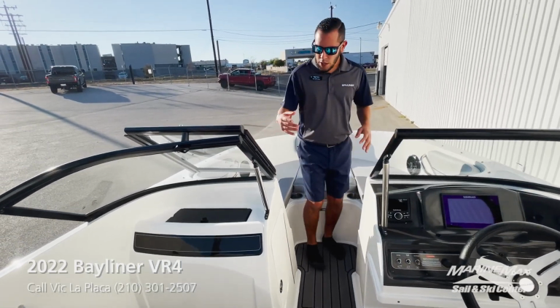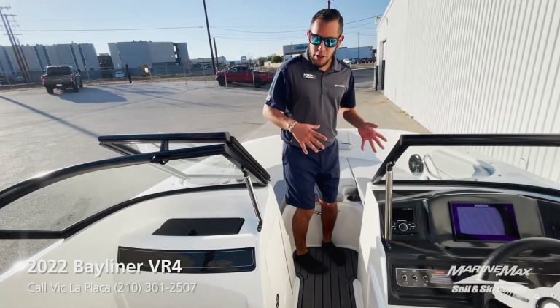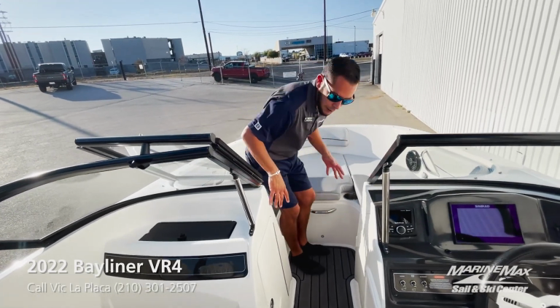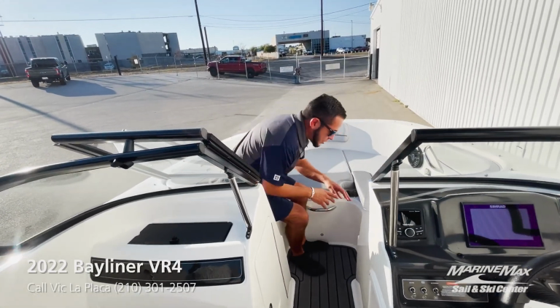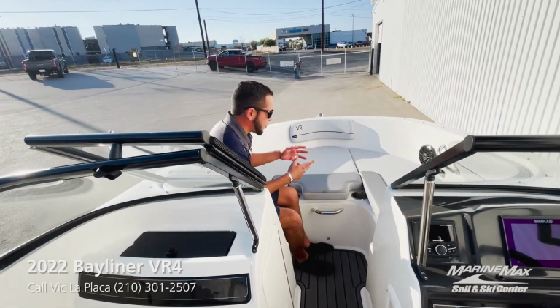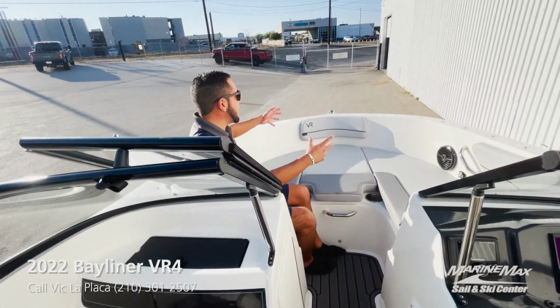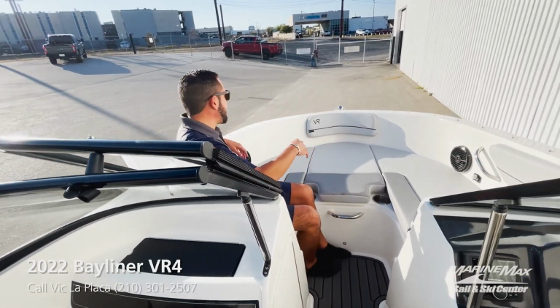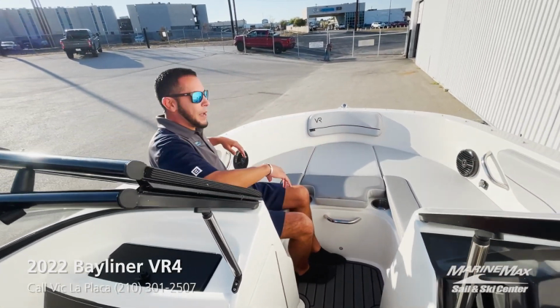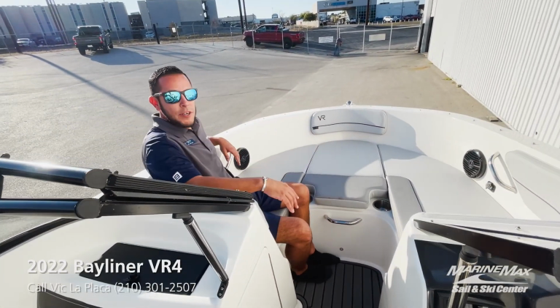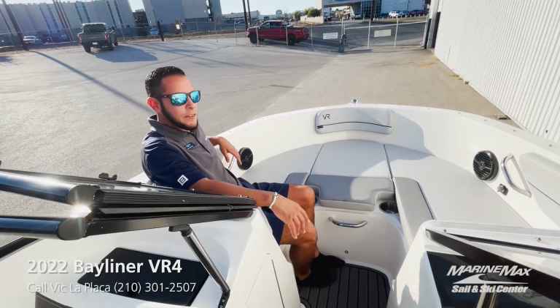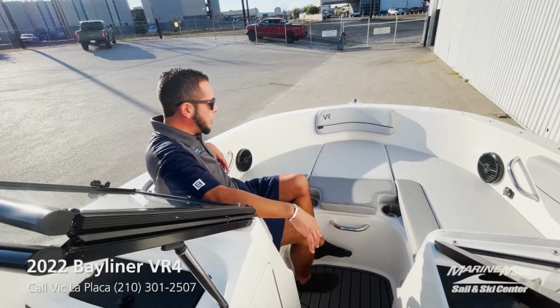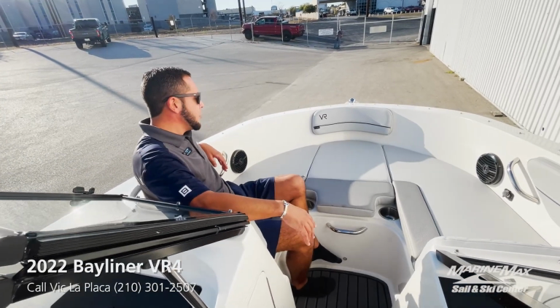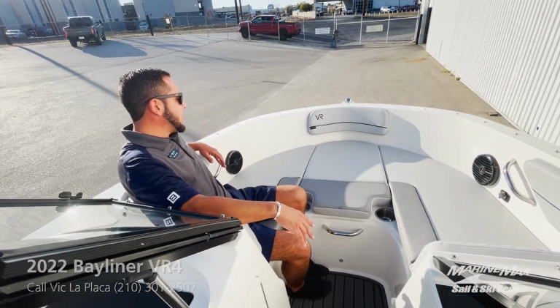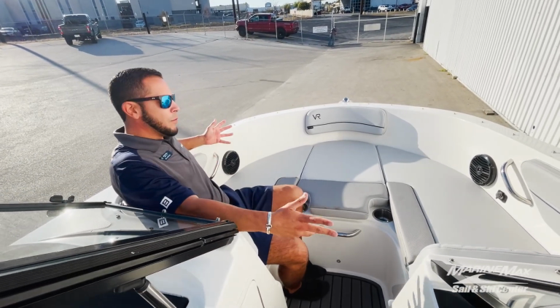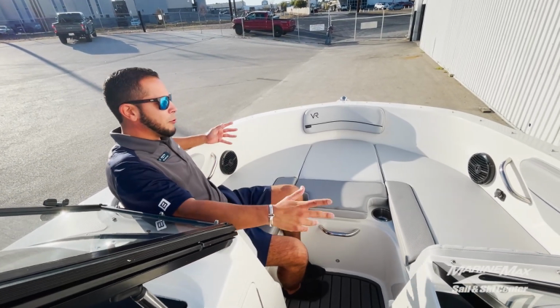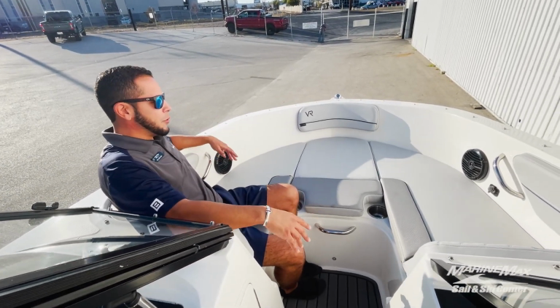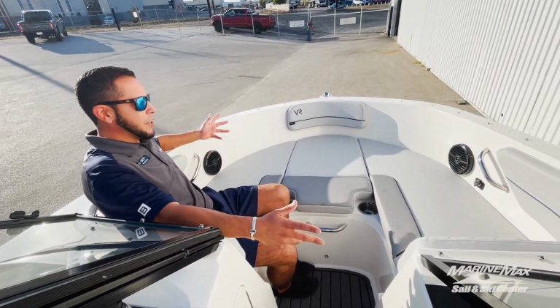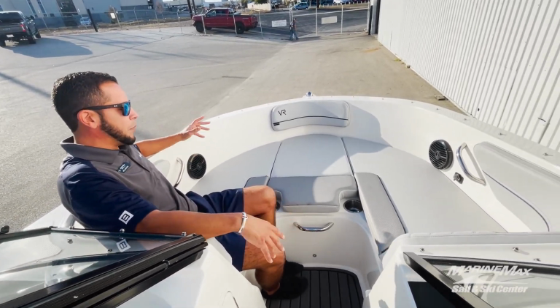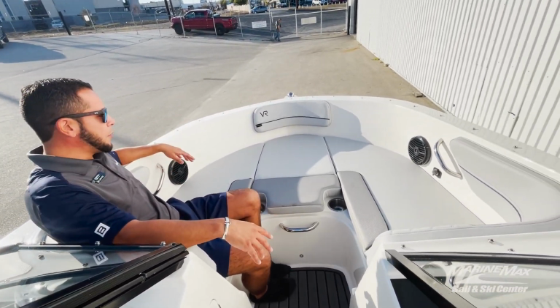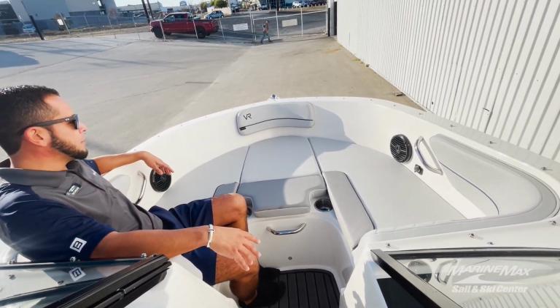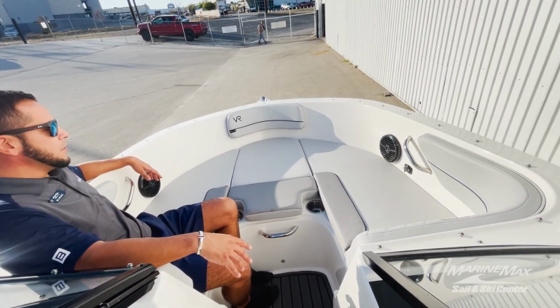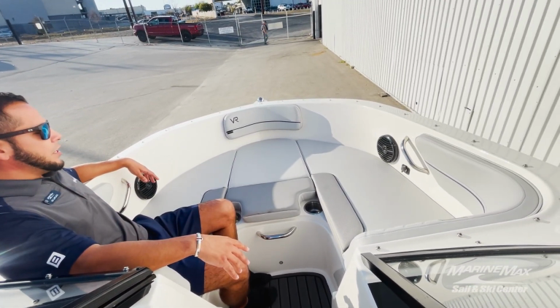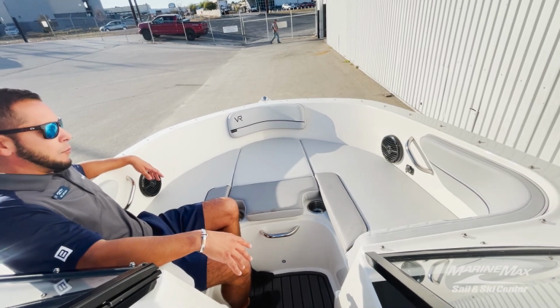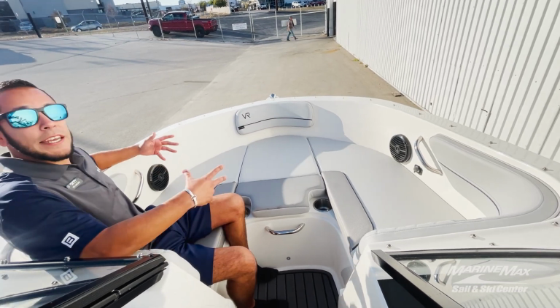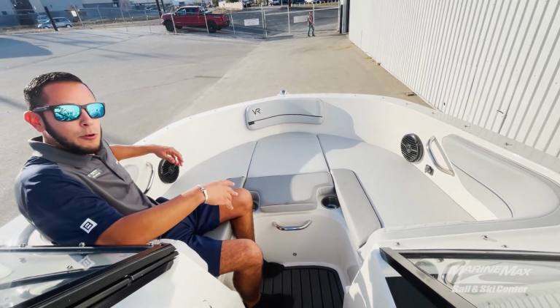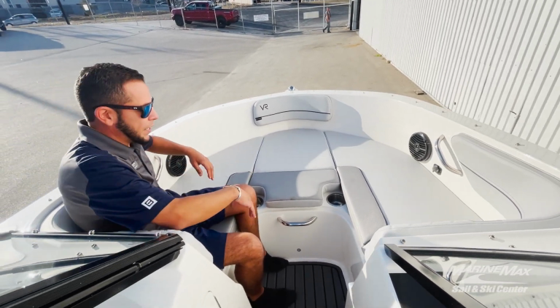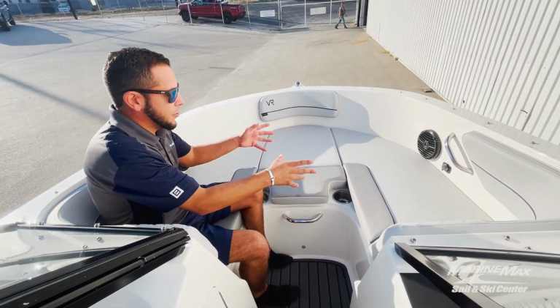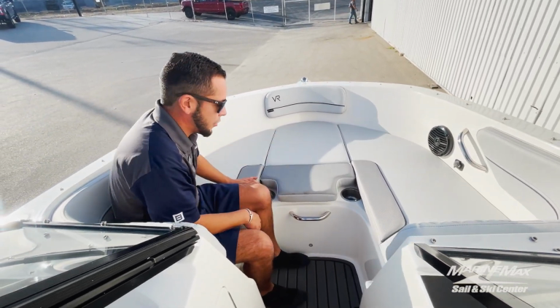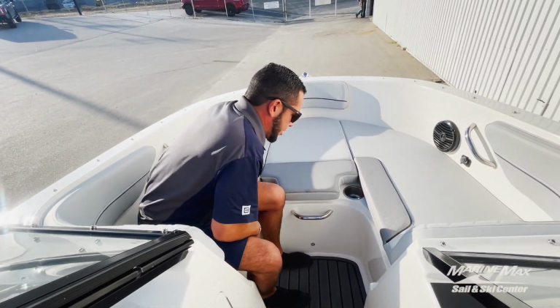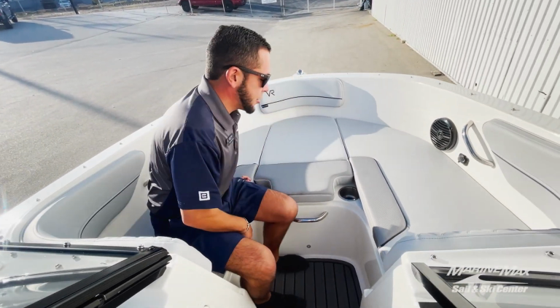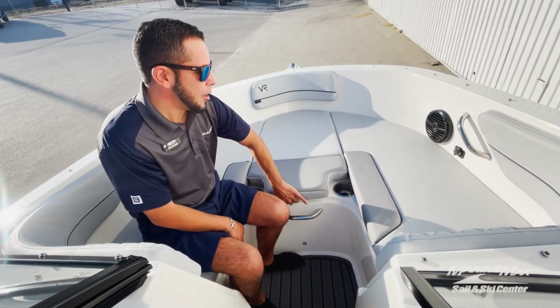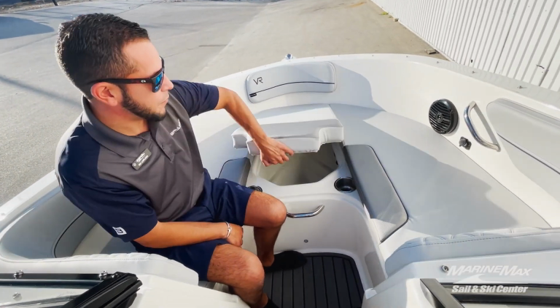Up on the bow, you'll see it's a pretty nice spacious bow for a 19-foot boat. You got room for anywhere between three to four people up here, and plenty of storage space underneath all the cushions up in the front.